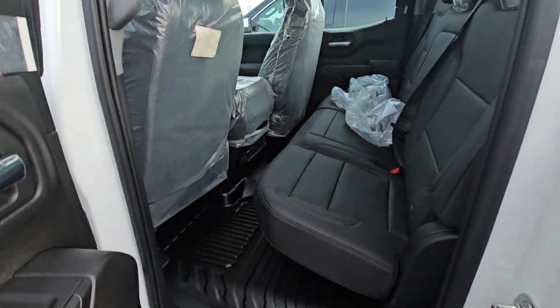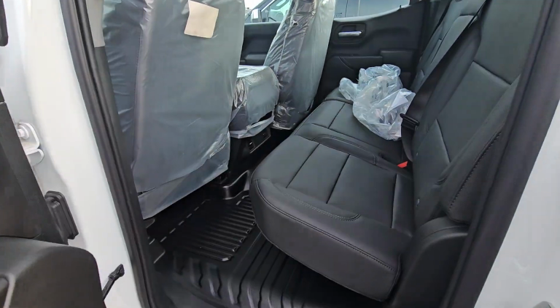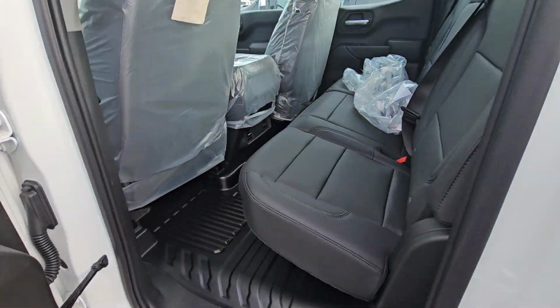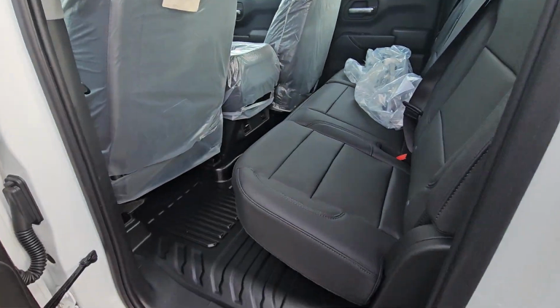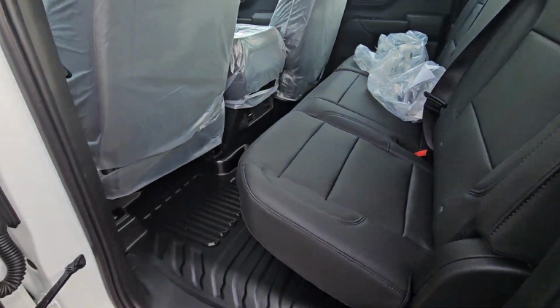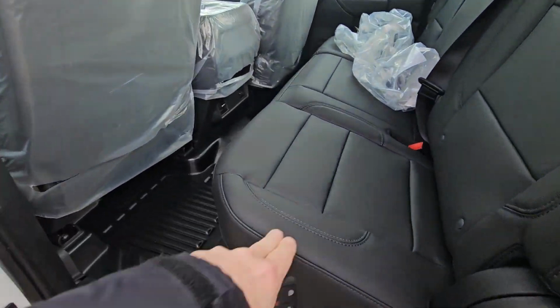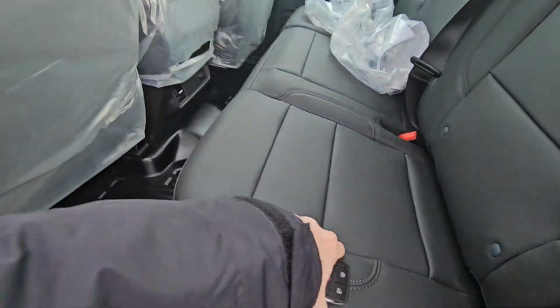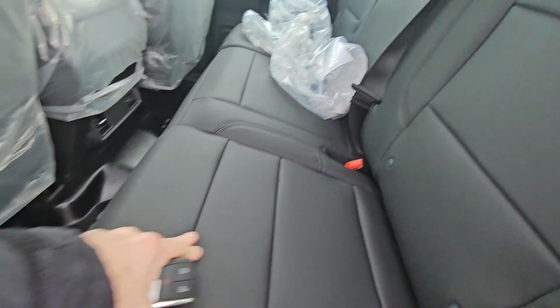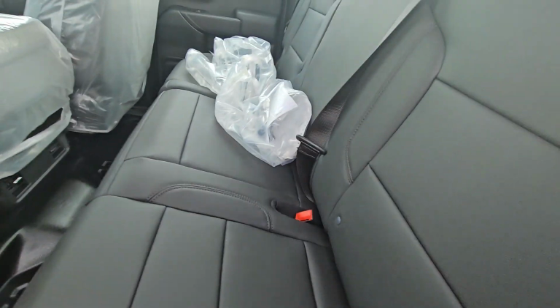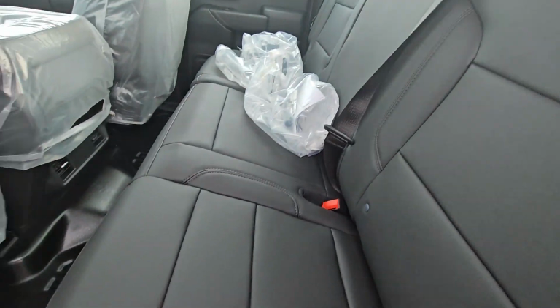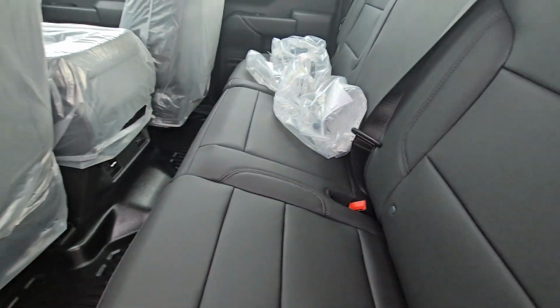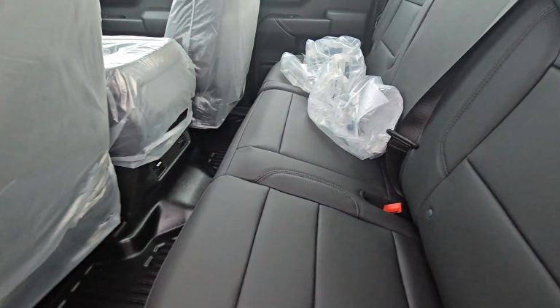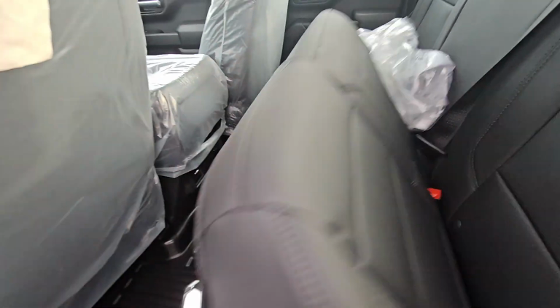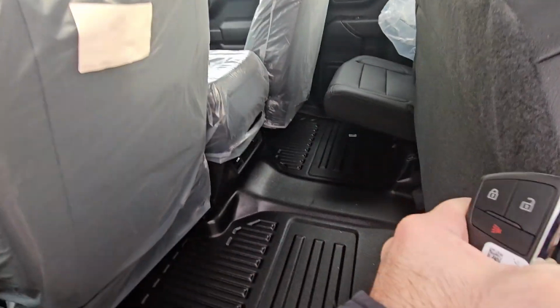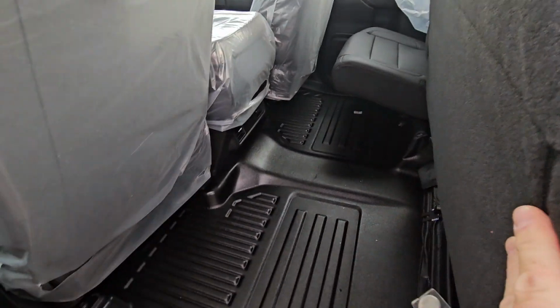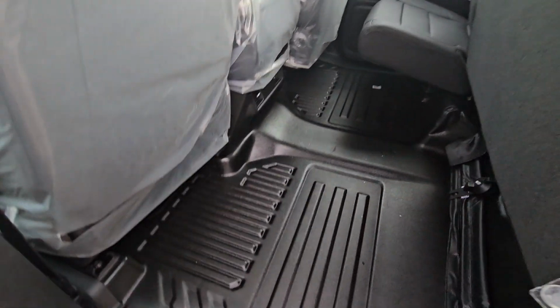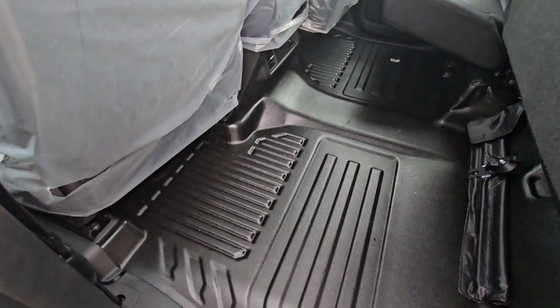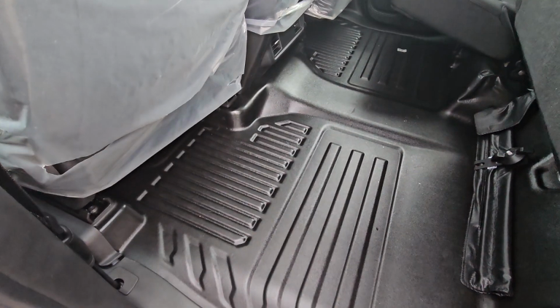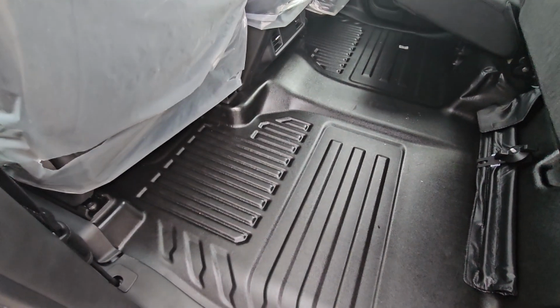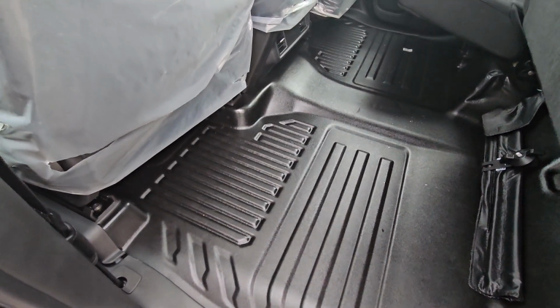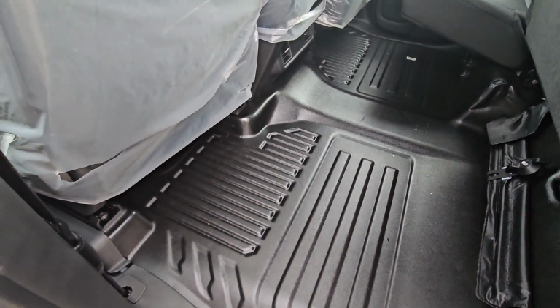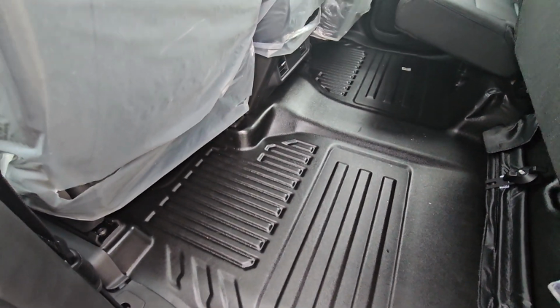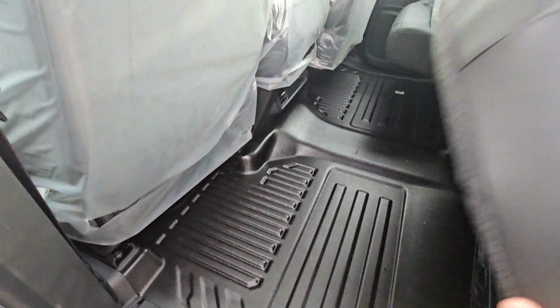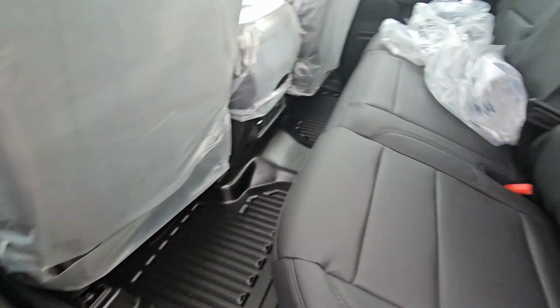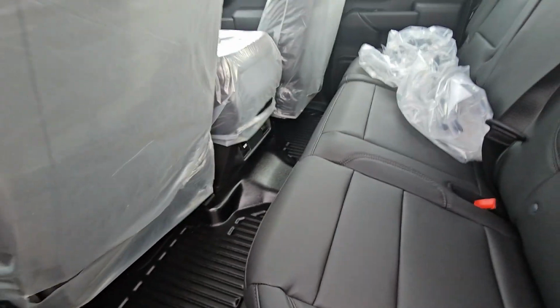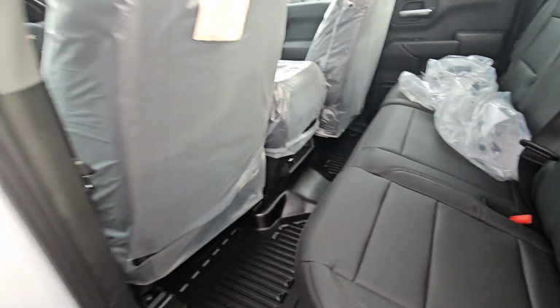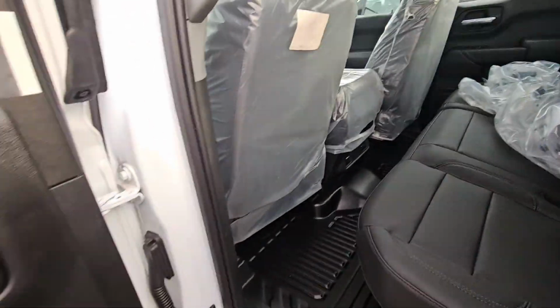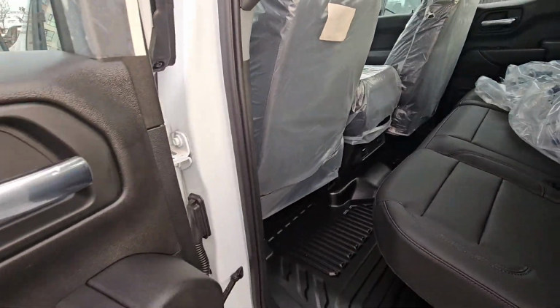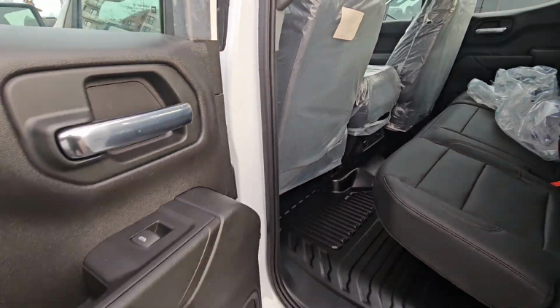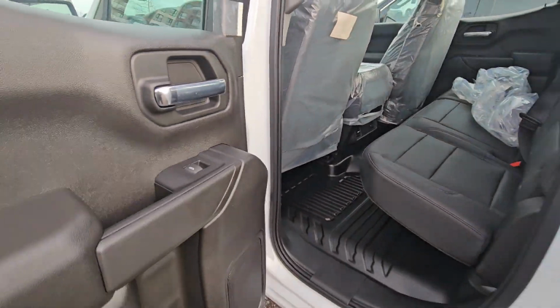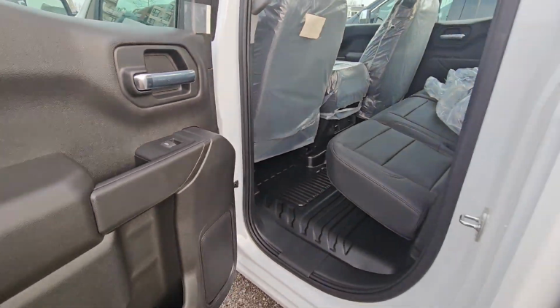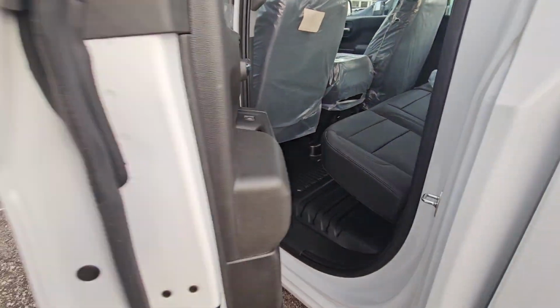And look at this leather, beautiful leather interior, and same as your big ones. Nice thing with these work trucks, just spray them out, rubber floor, easy to keep clean.